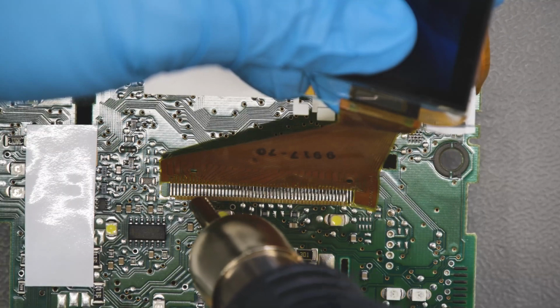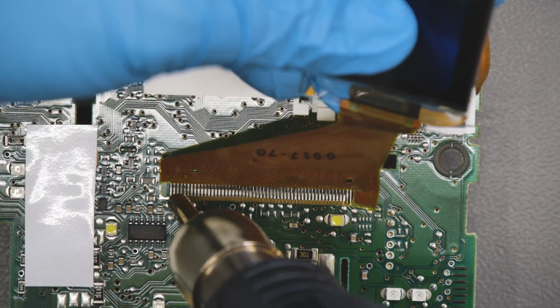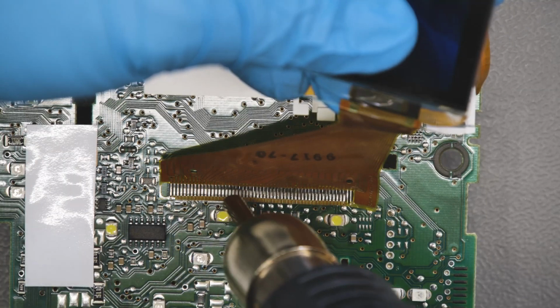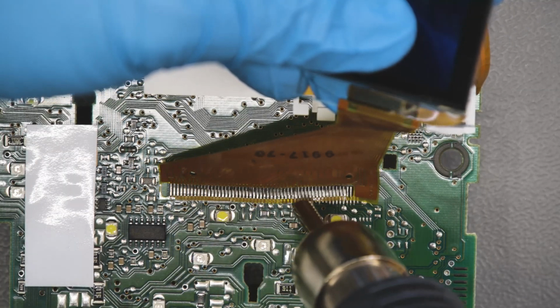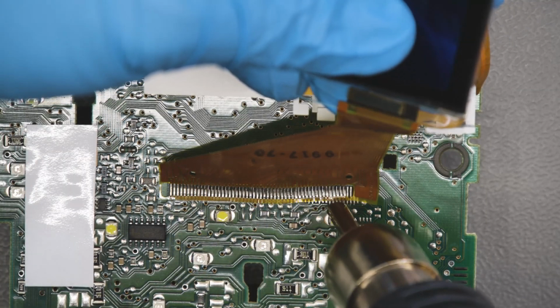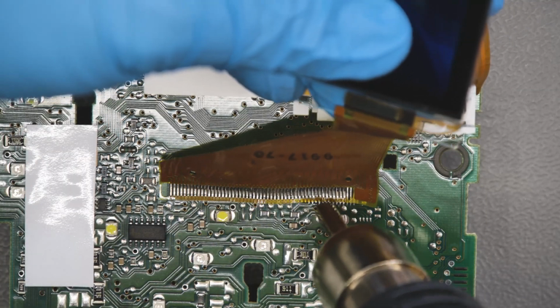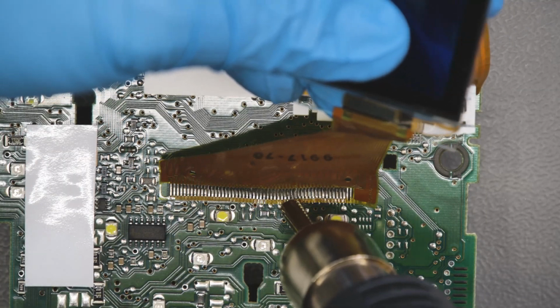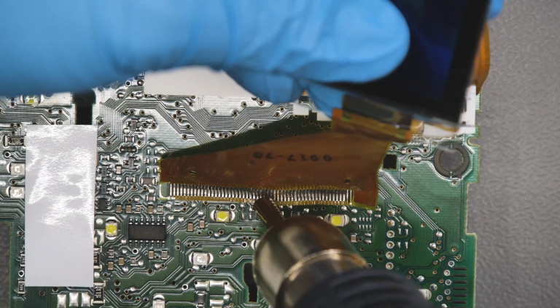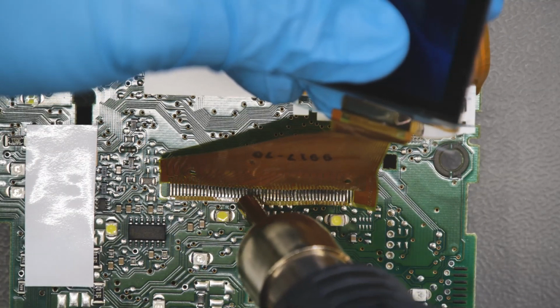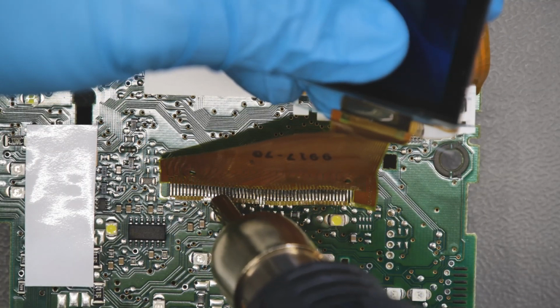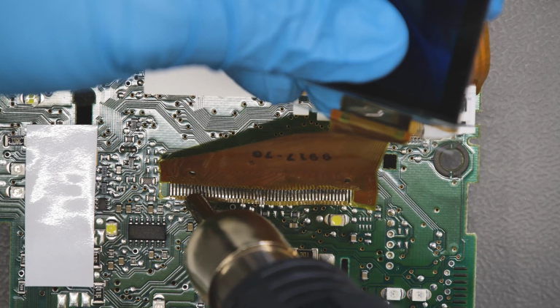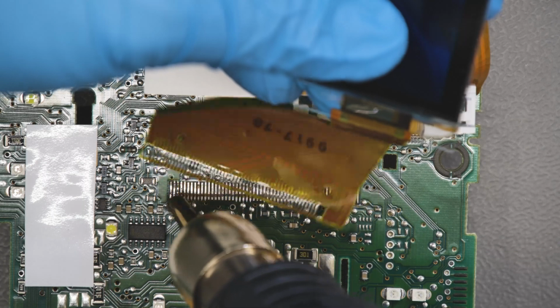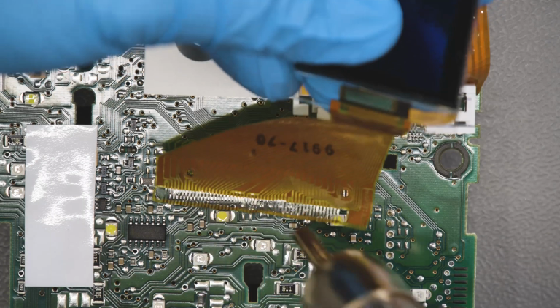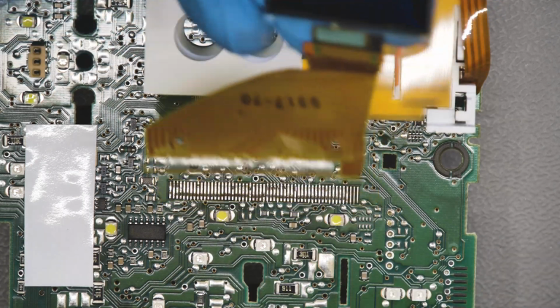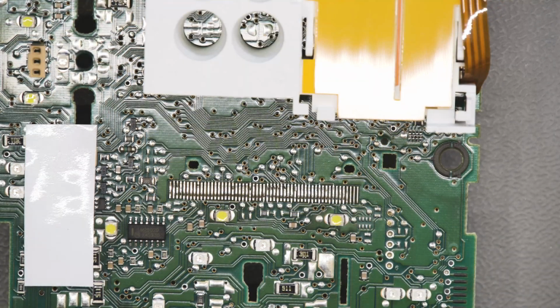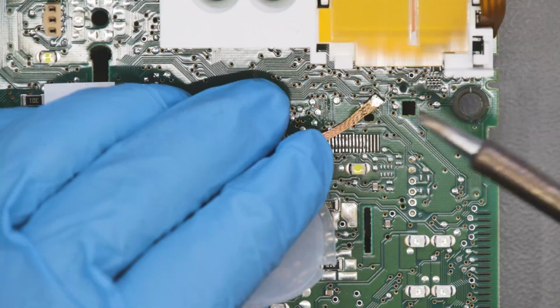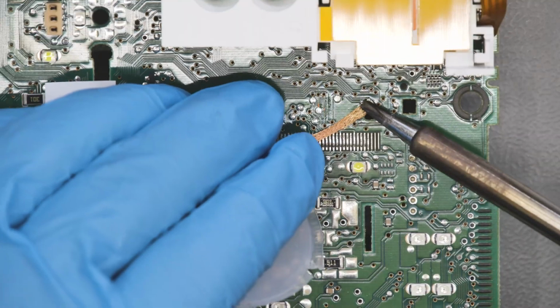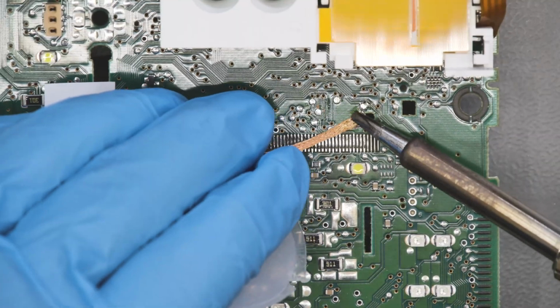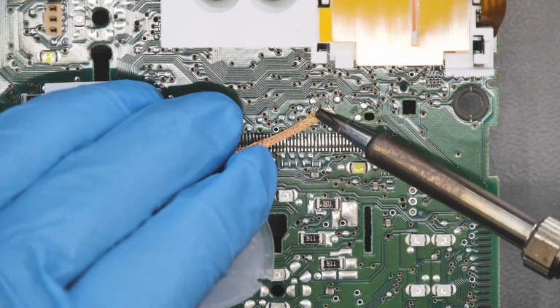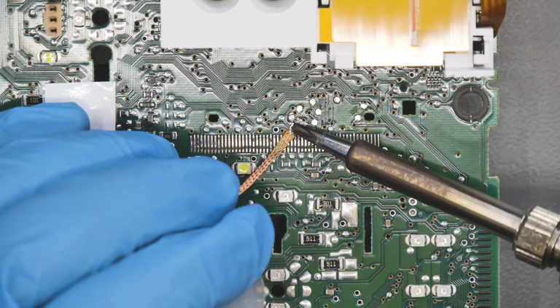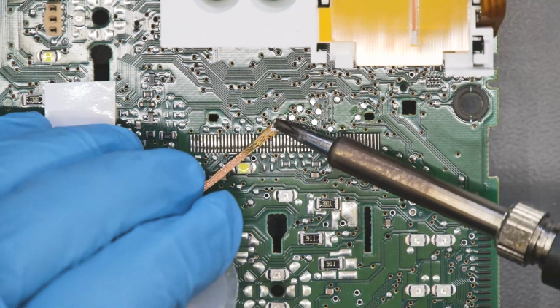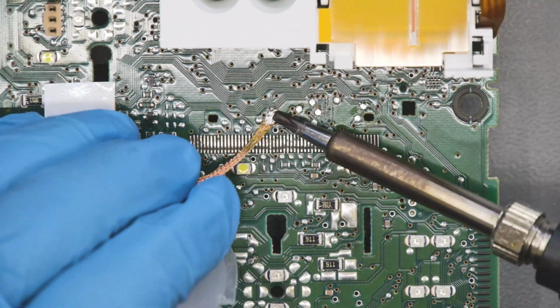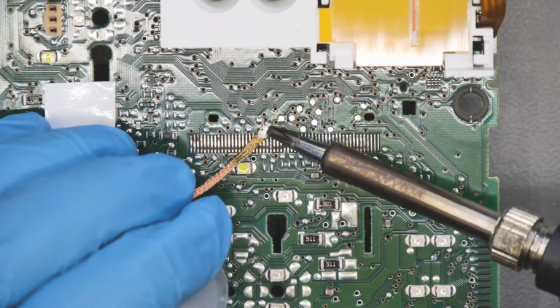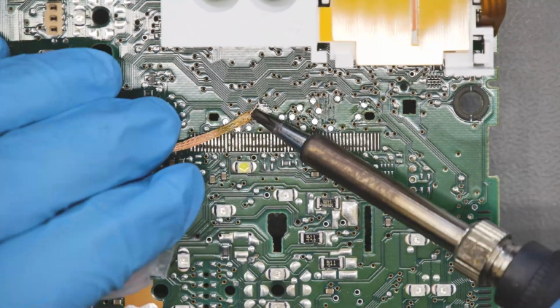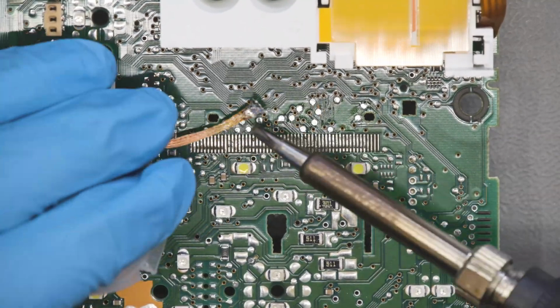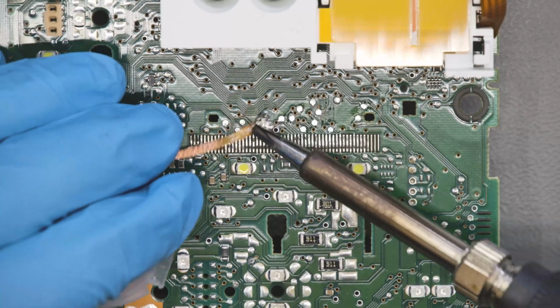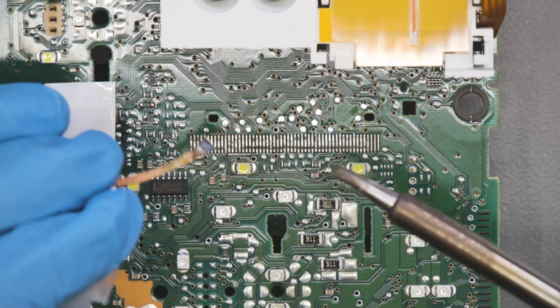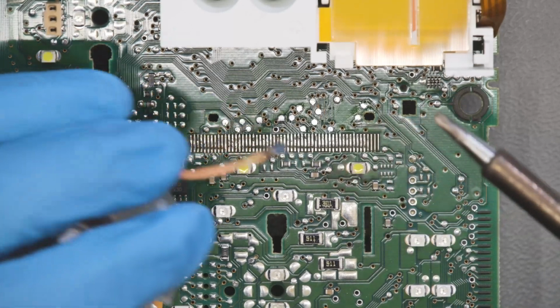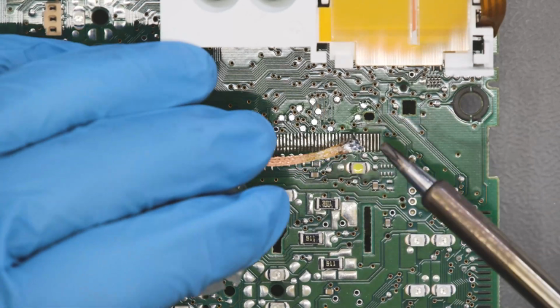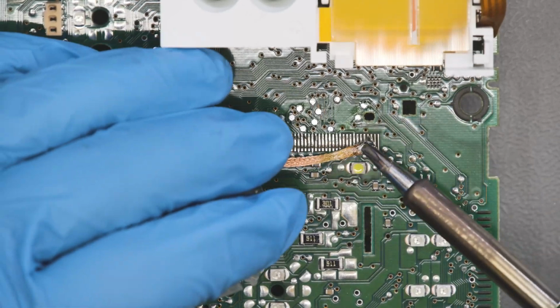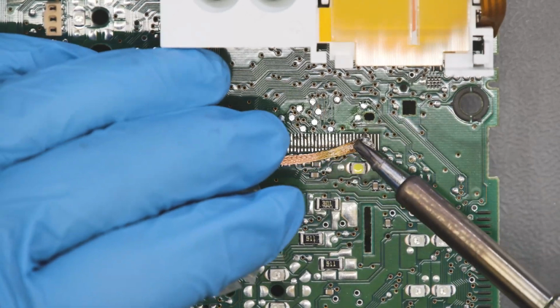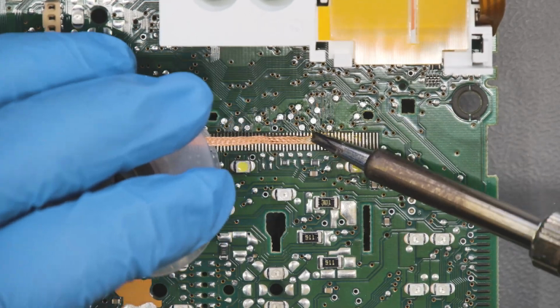Release the LCD from its base. De-solder the FPC with the hot air de-soldering iron. Using a soldering iron with chisel tip and the soldering braid, remove any residual solder.